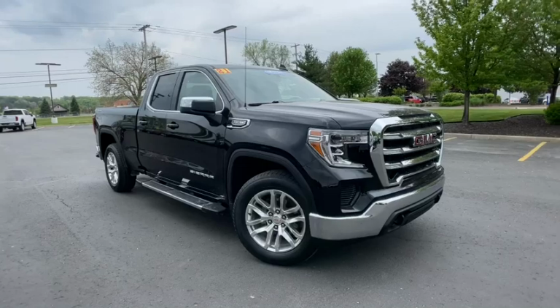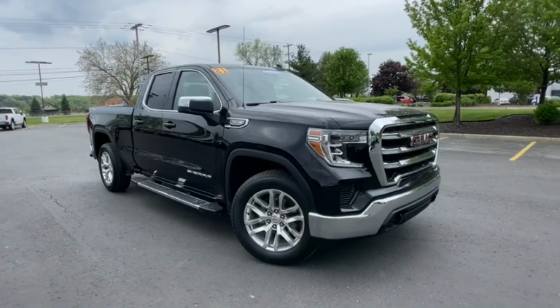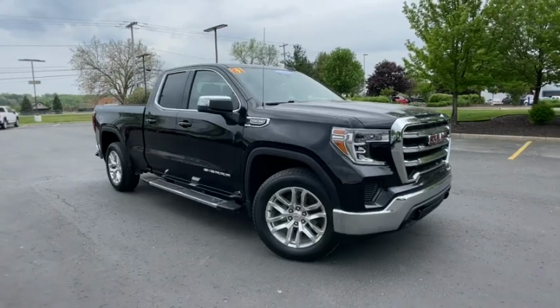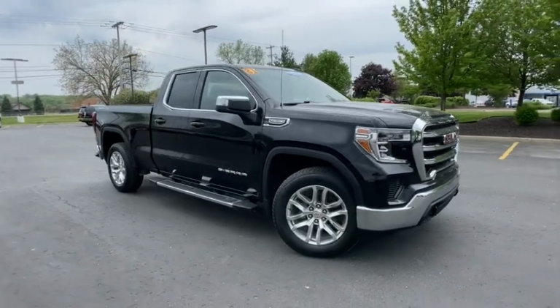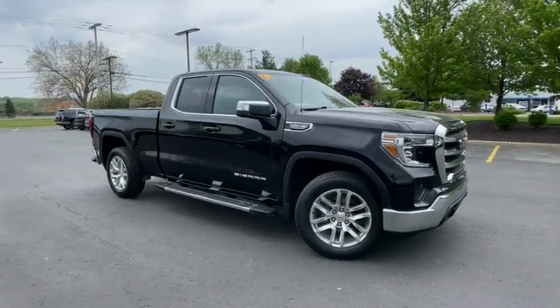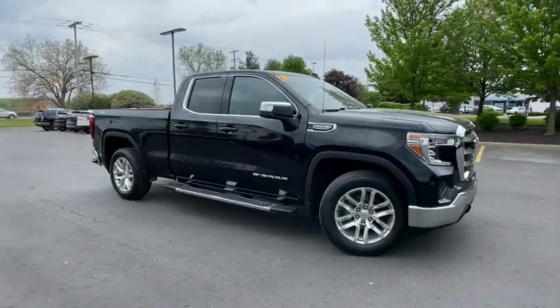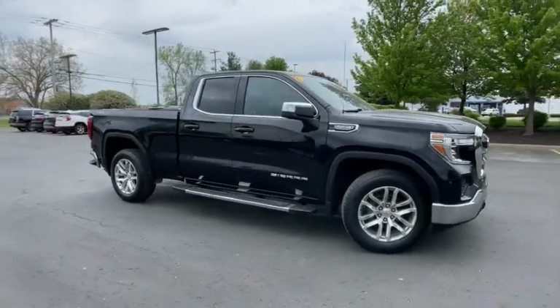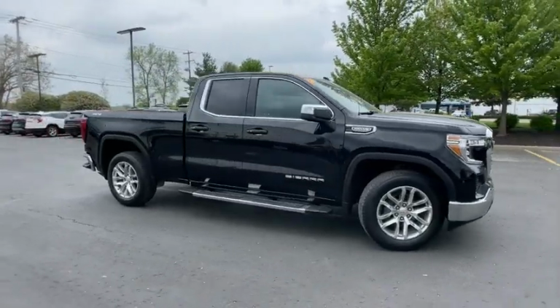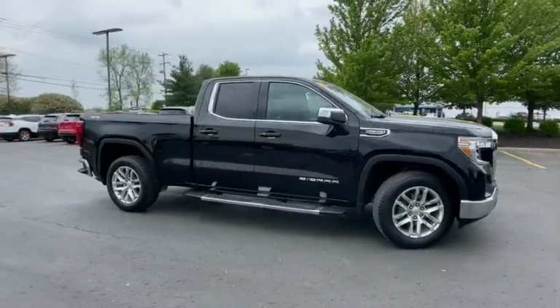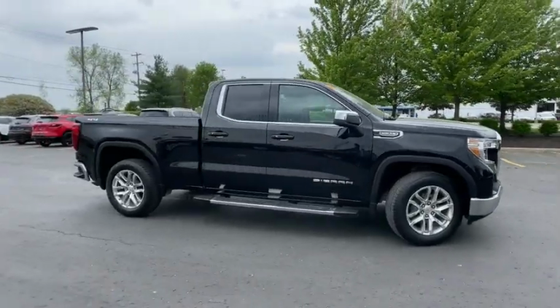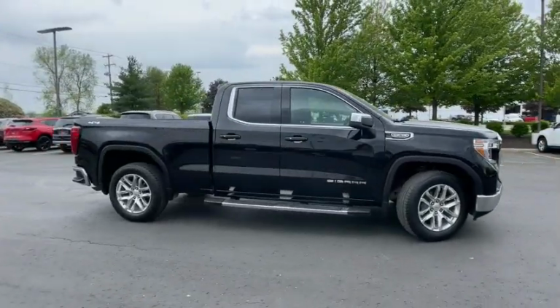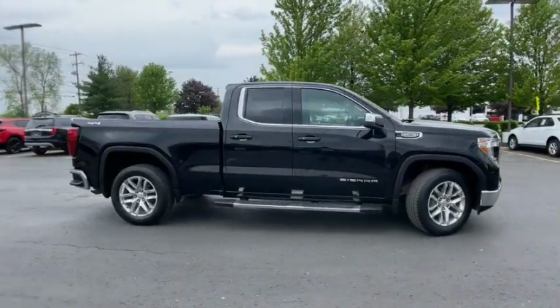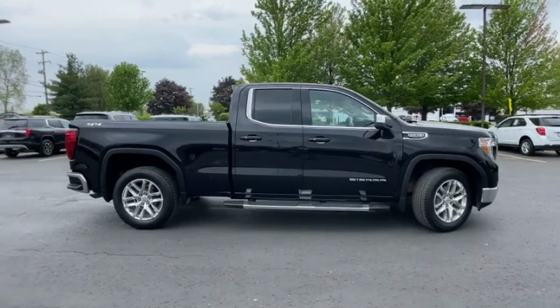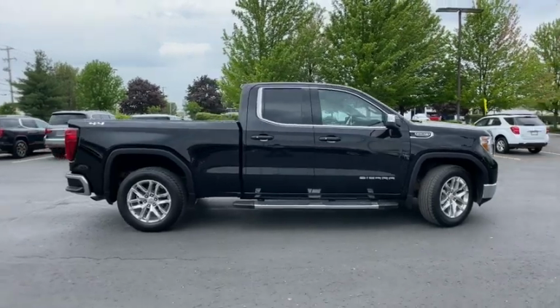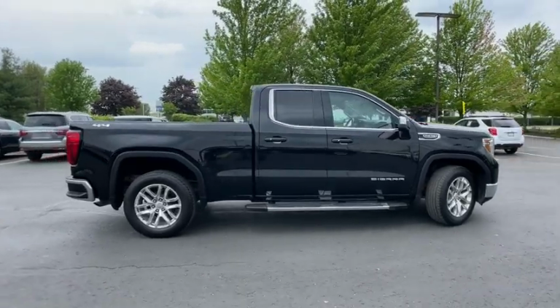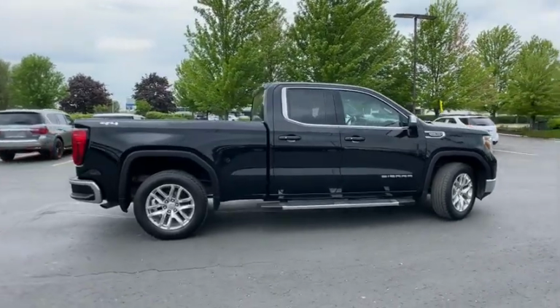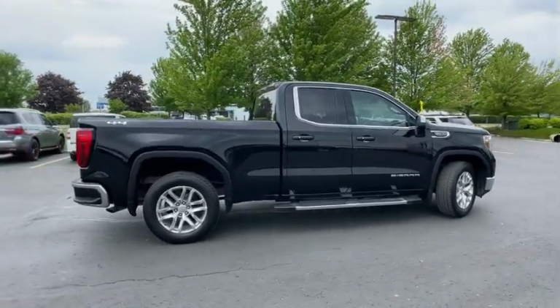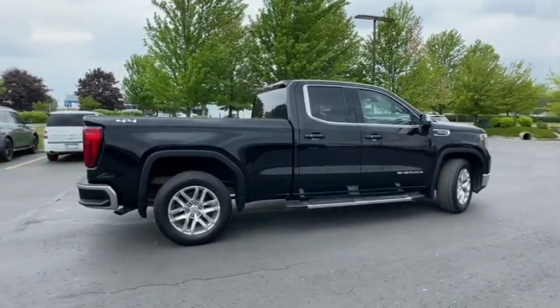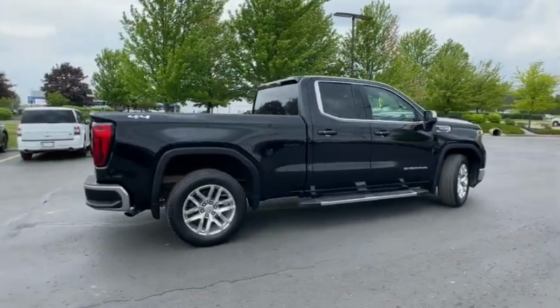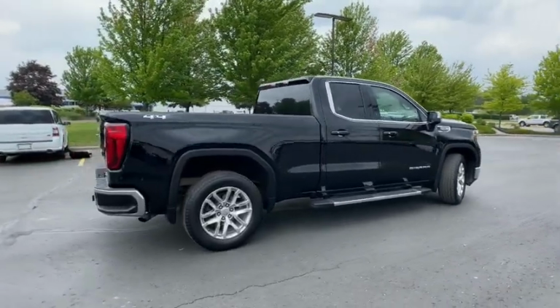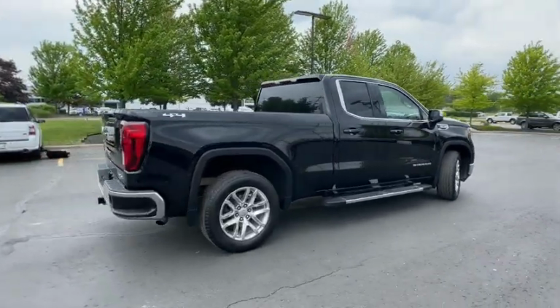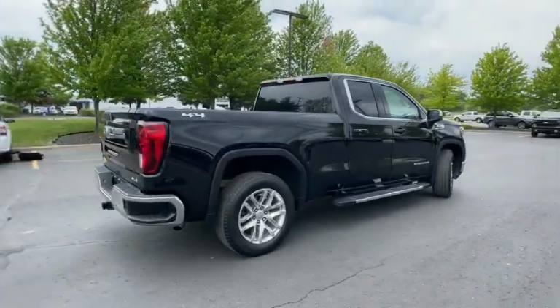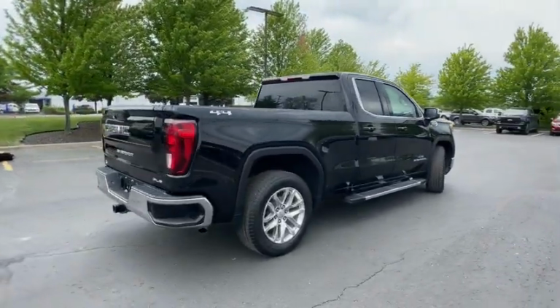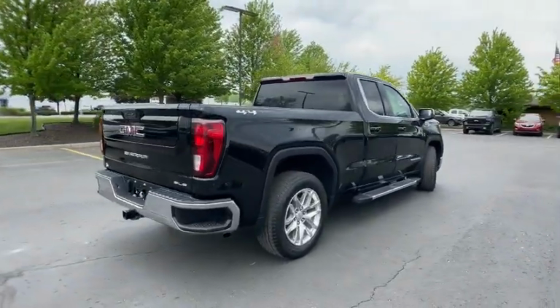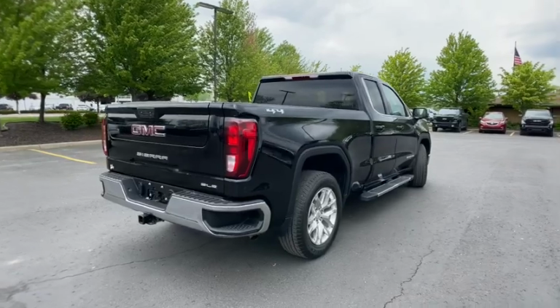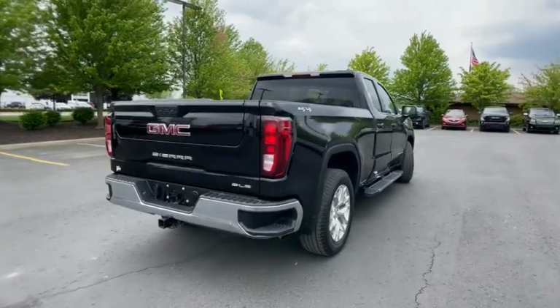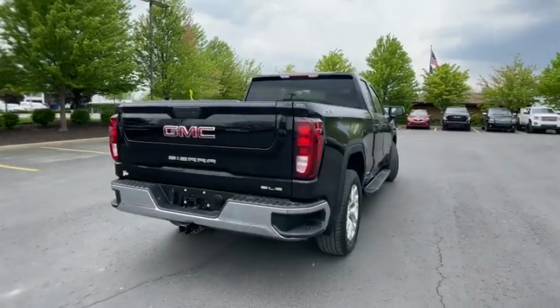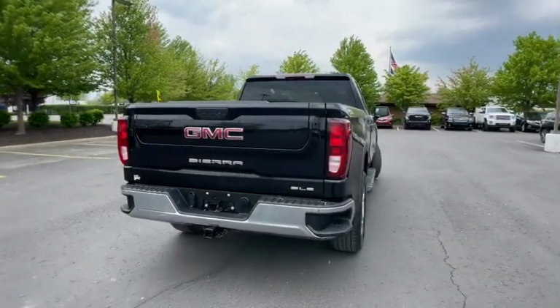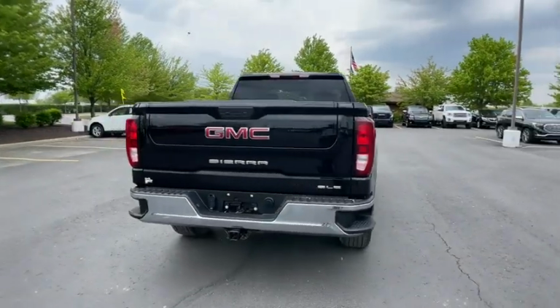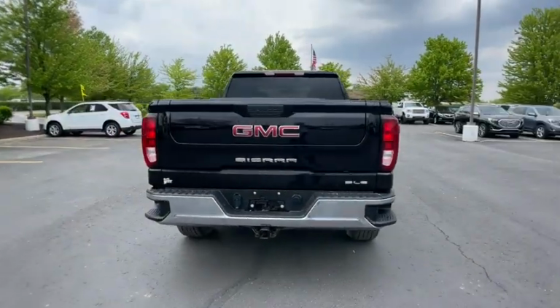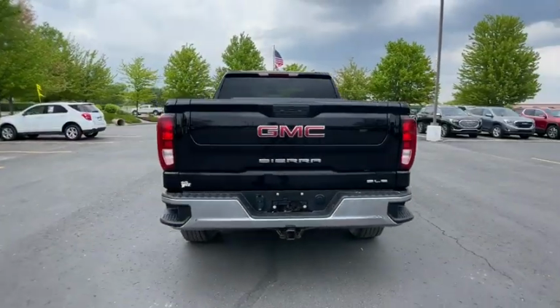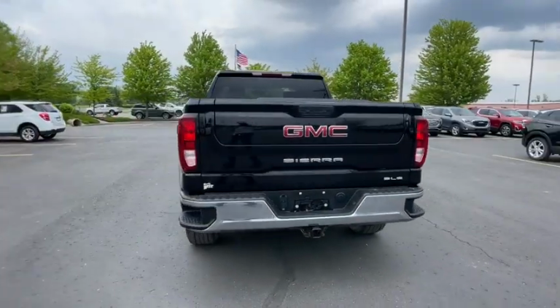Look no further than the 2021 GMC Sierra. This vehicle is an outstanding buy with fewer than 40,000 miles on the odometer. Take every journey in stride in this capable, well-equipped Sierra.